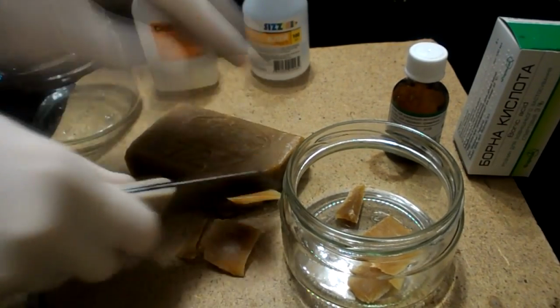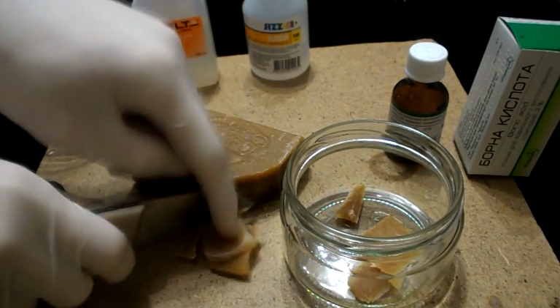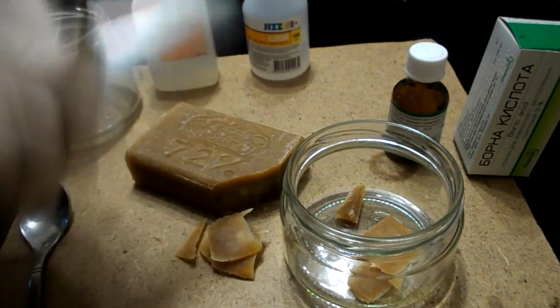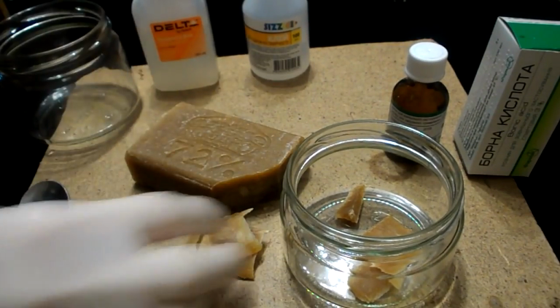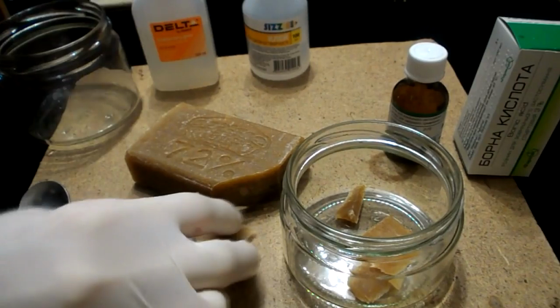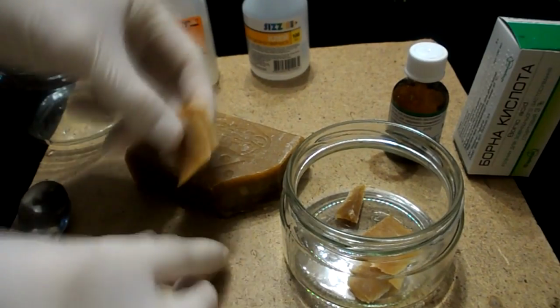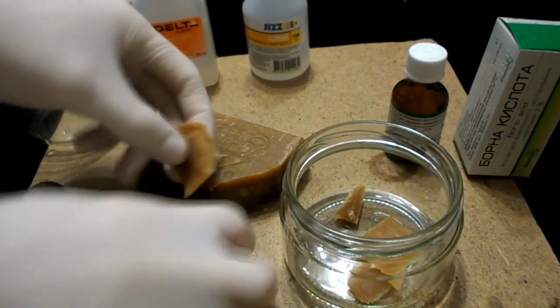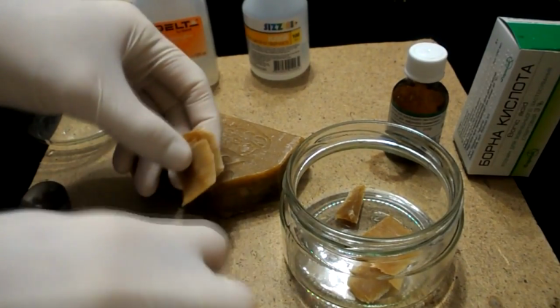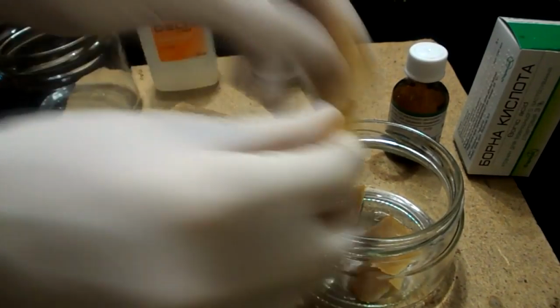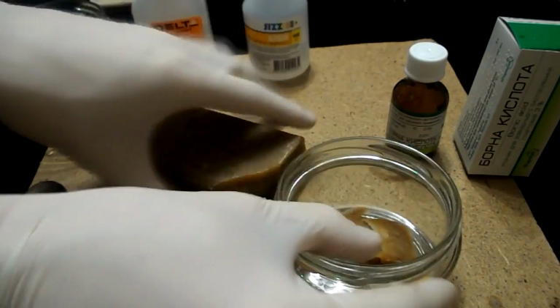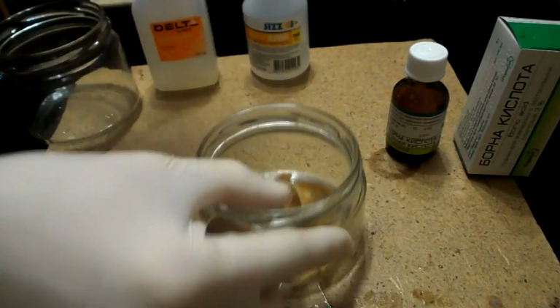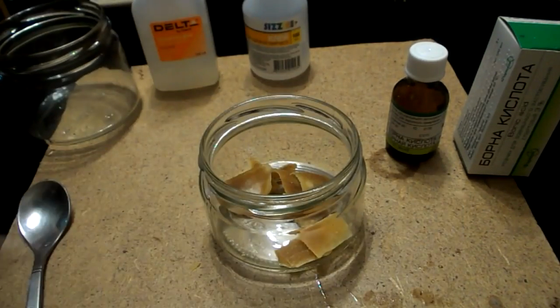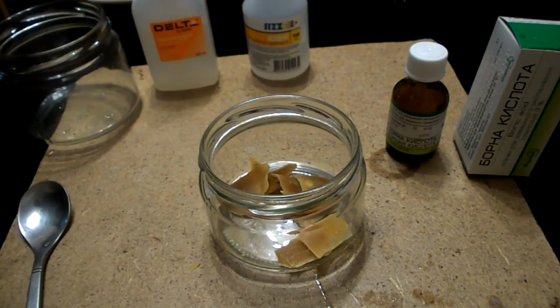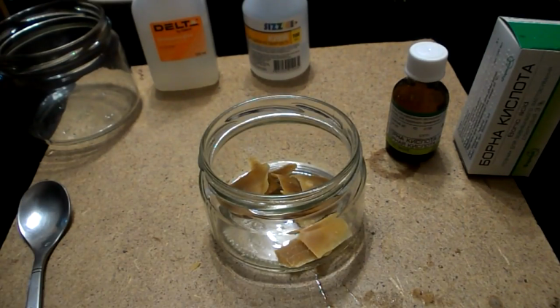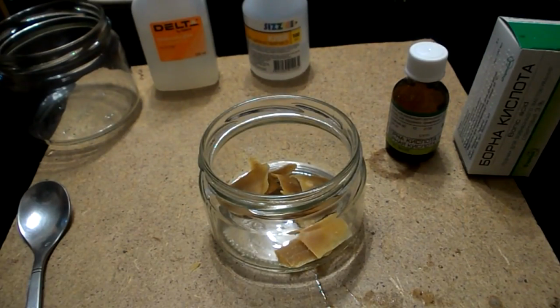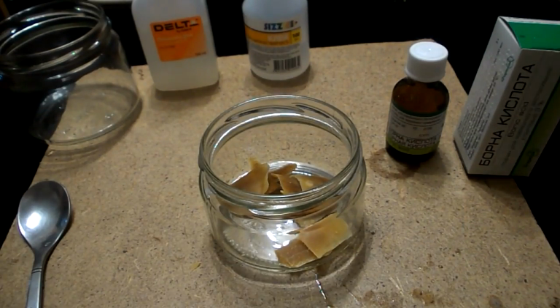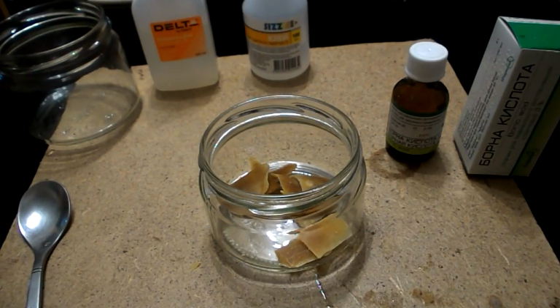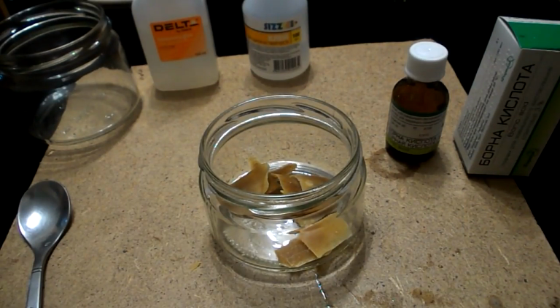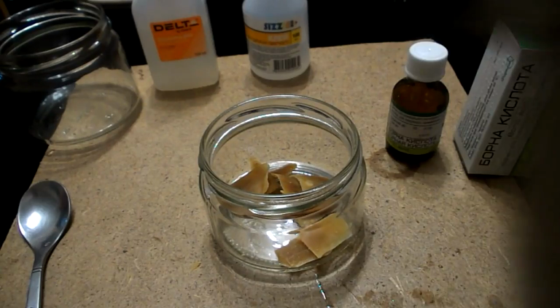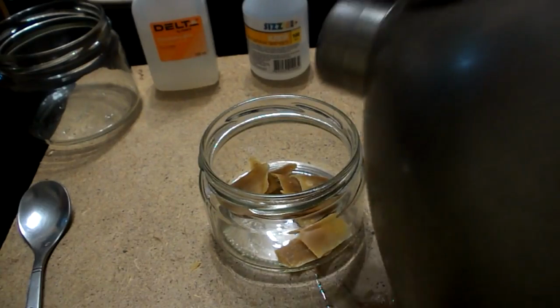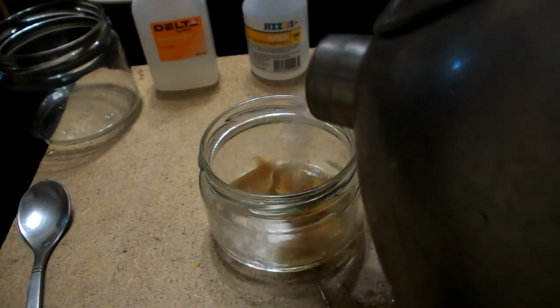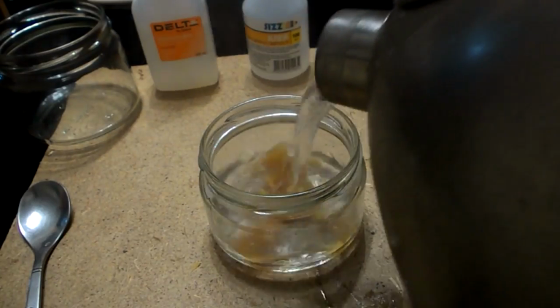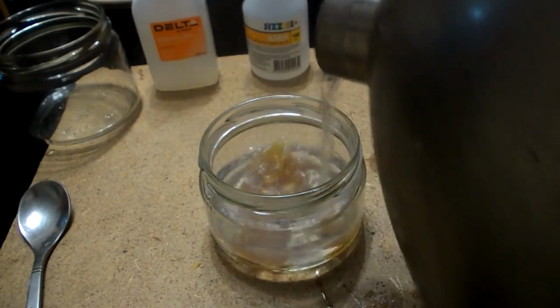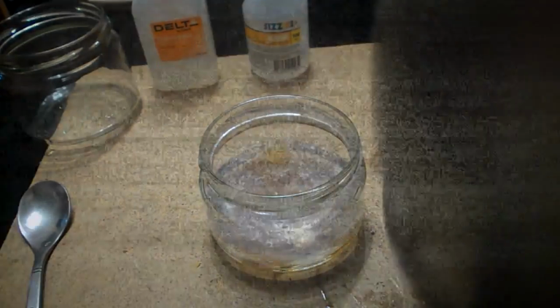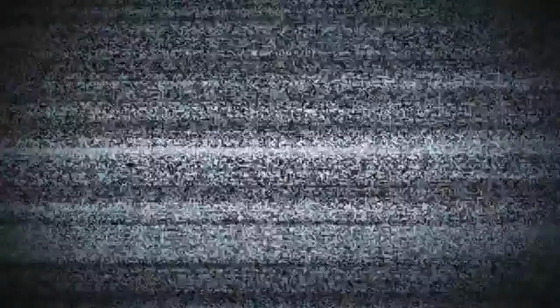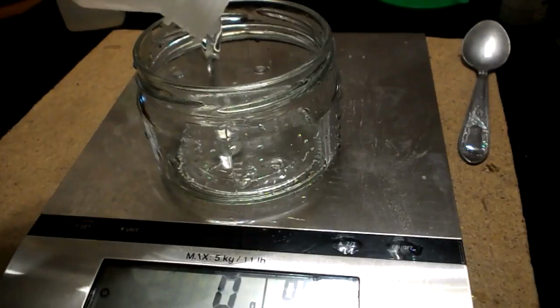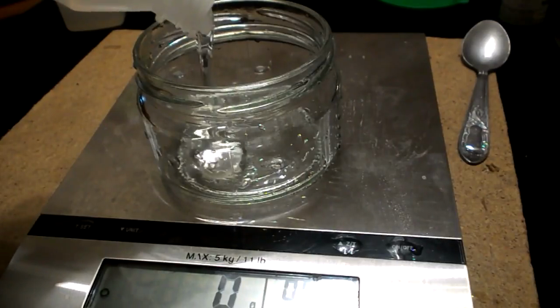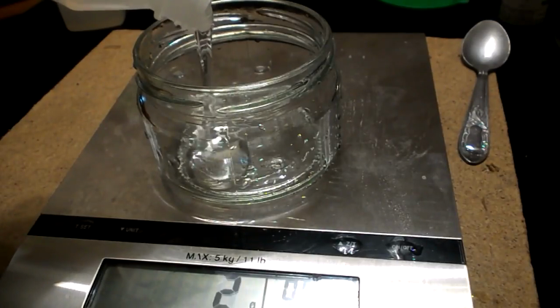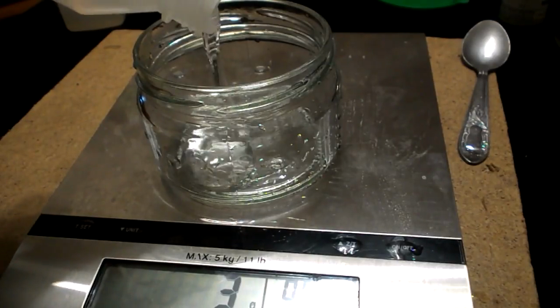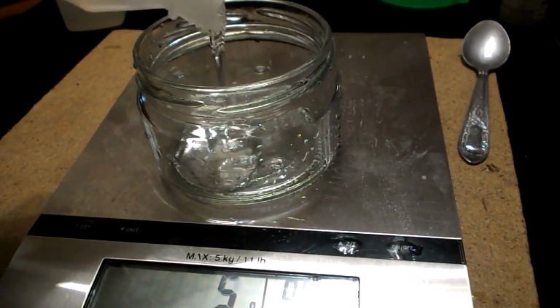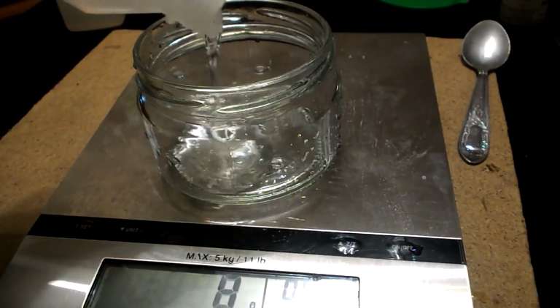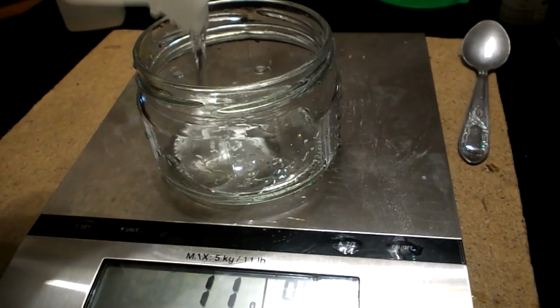pour a small amount of boiling water. Let the soap dissolve in boiling water. Observe the proportions — this is very important.